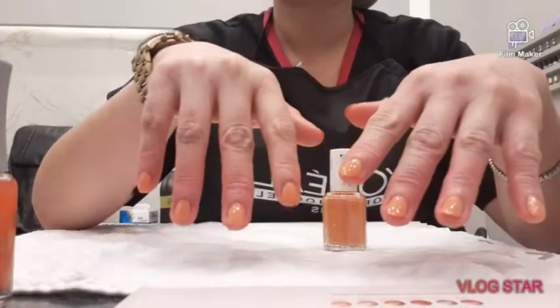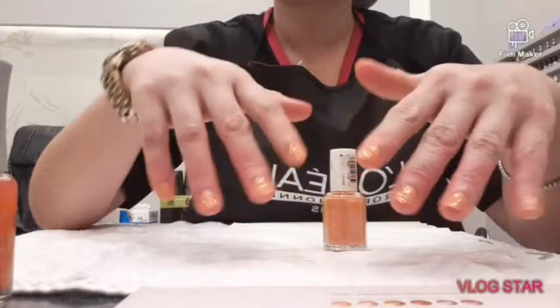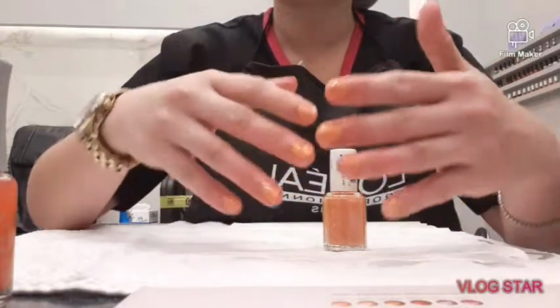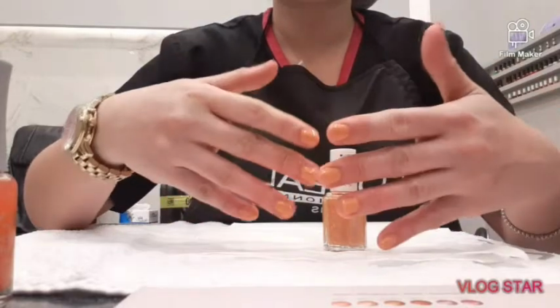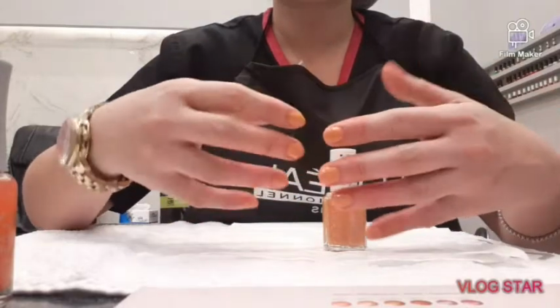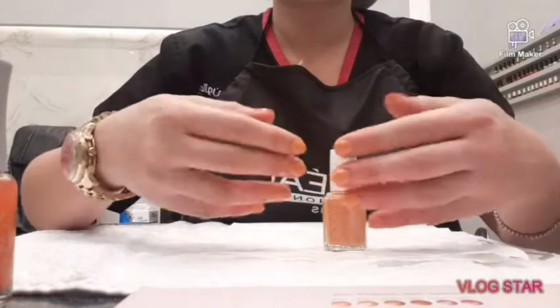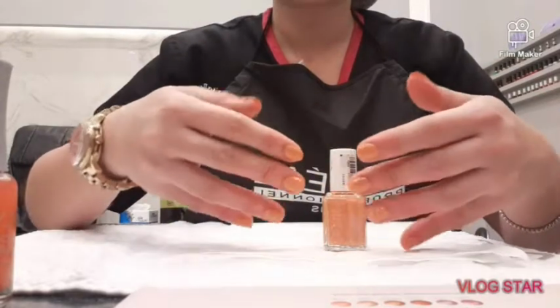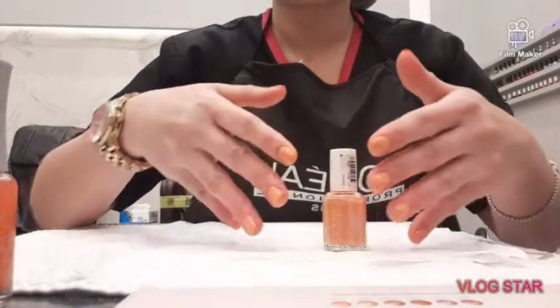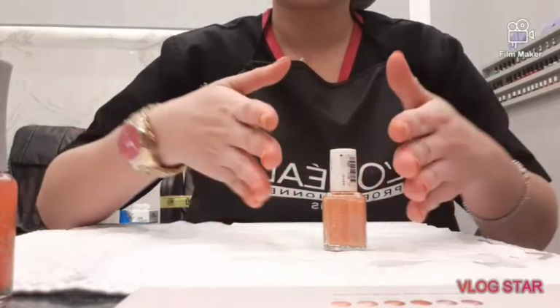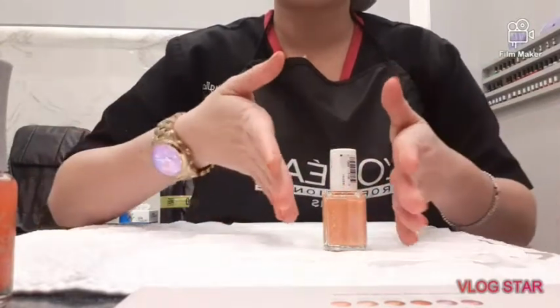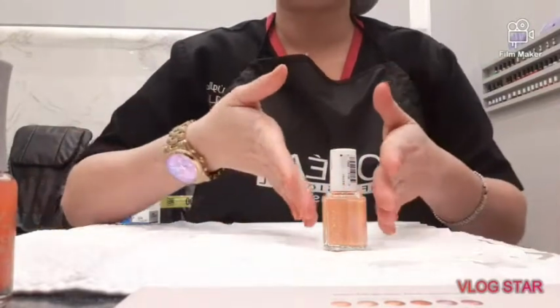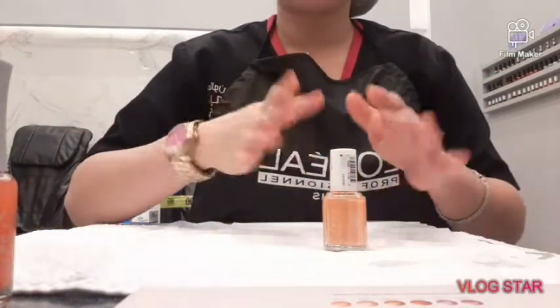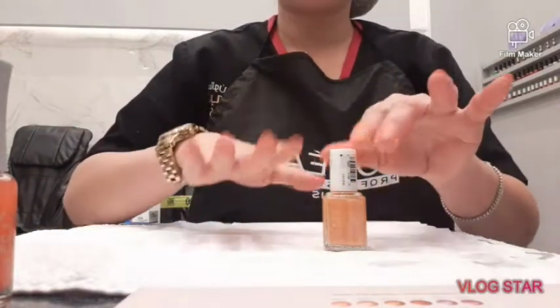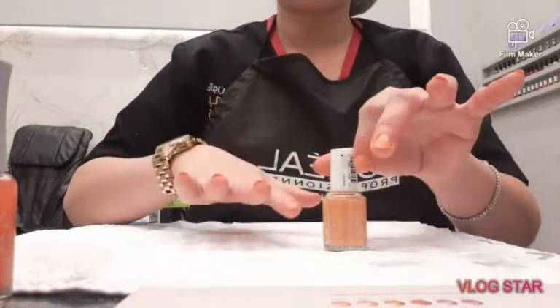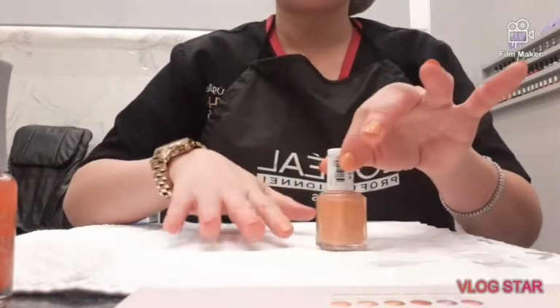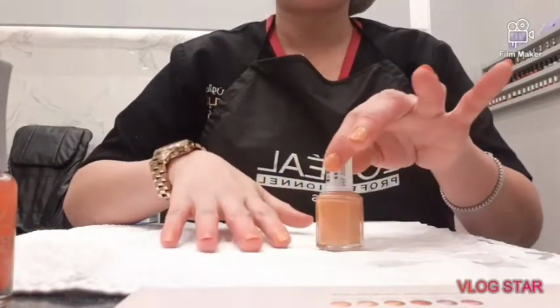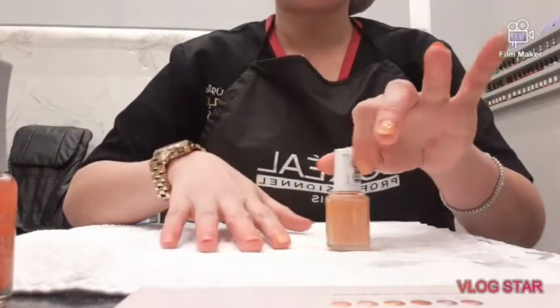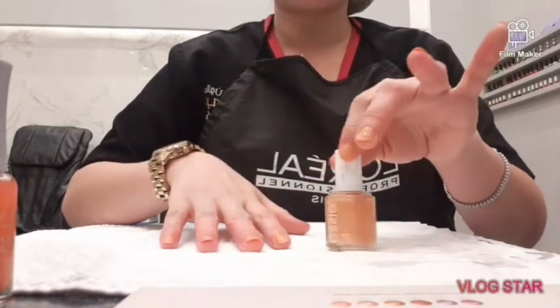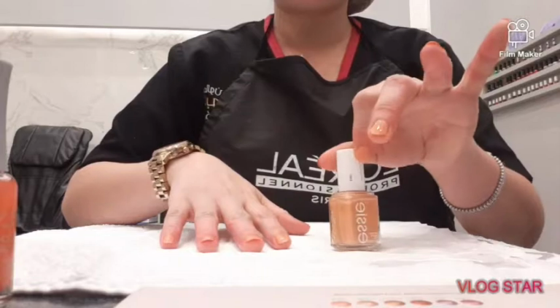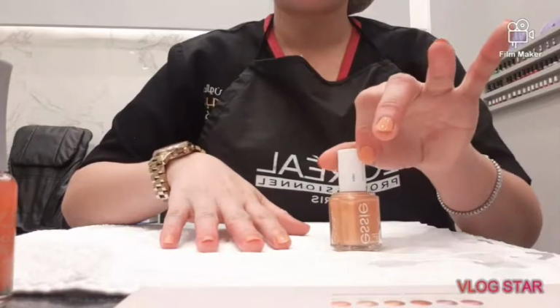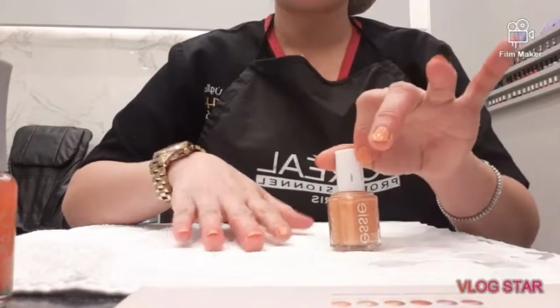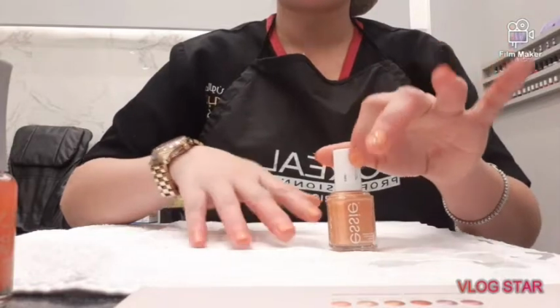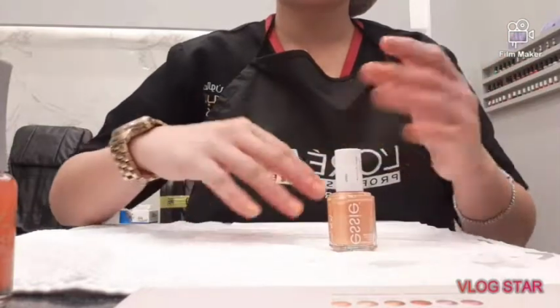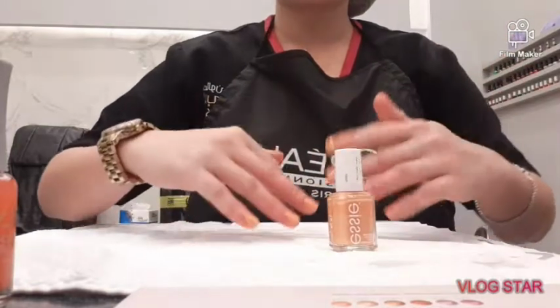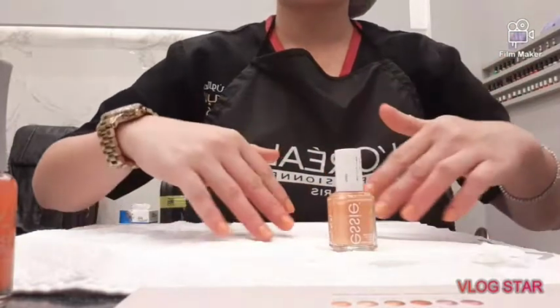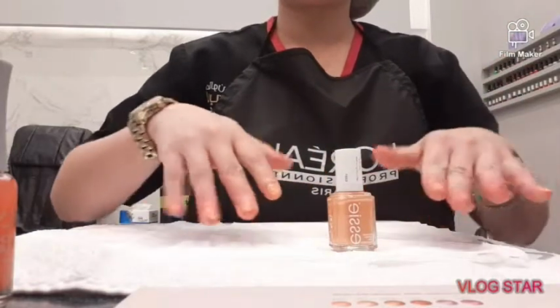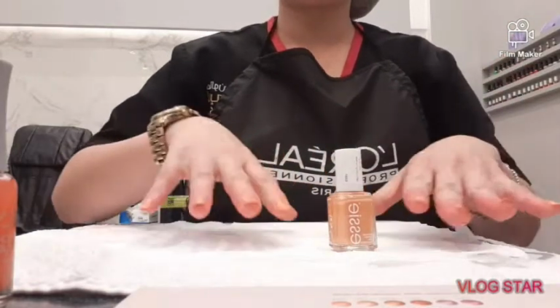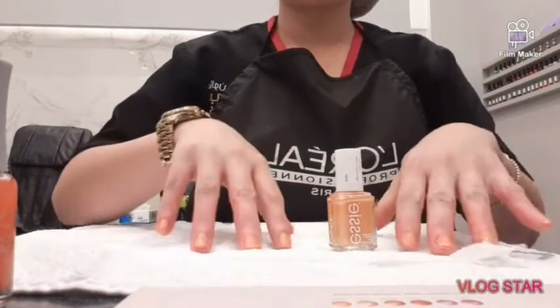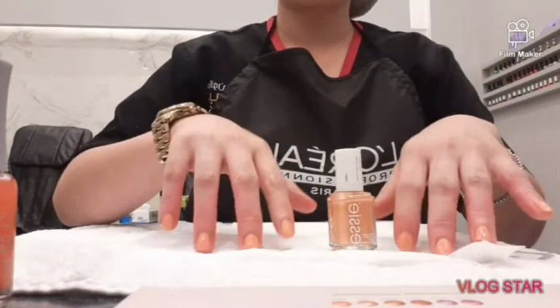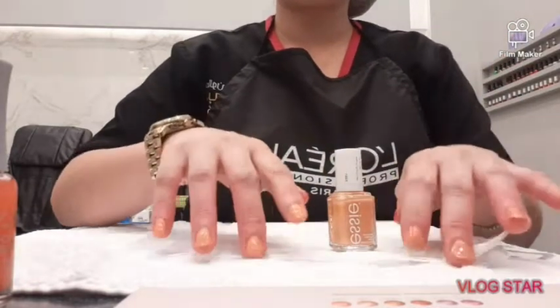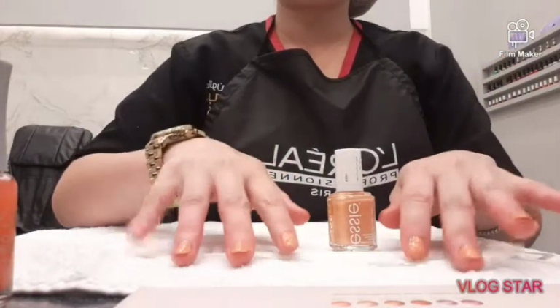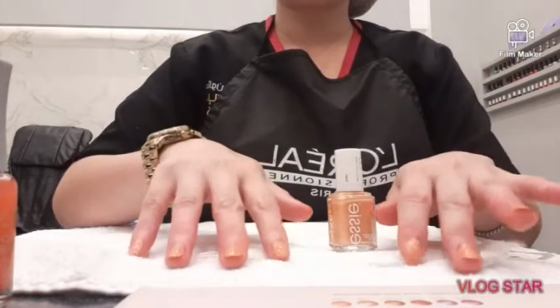You will see how I put nail polish, making sure that all your nail polish is beautiful and clean.